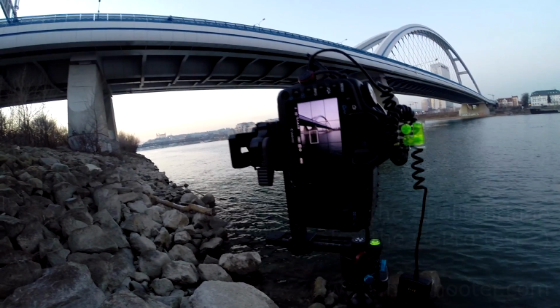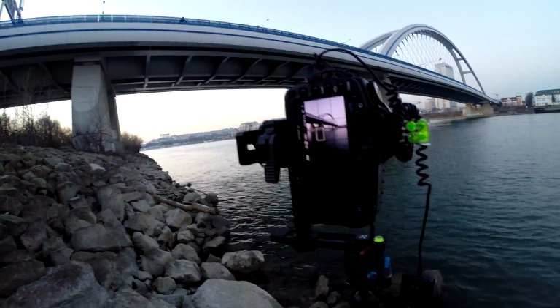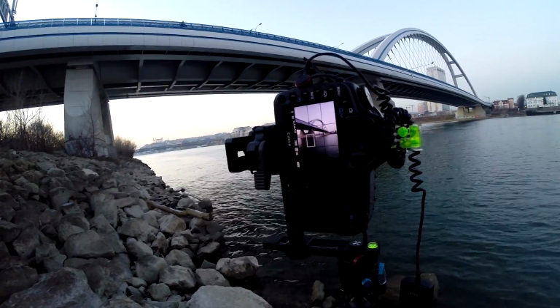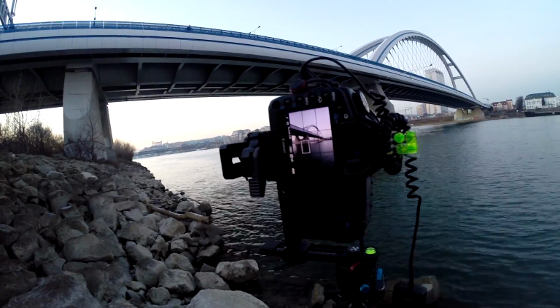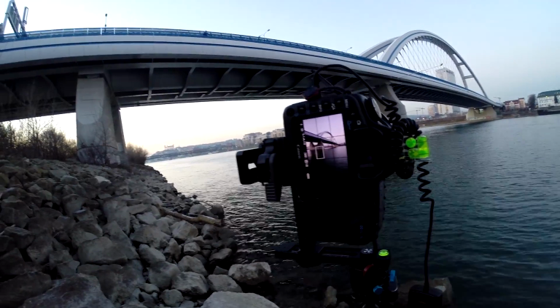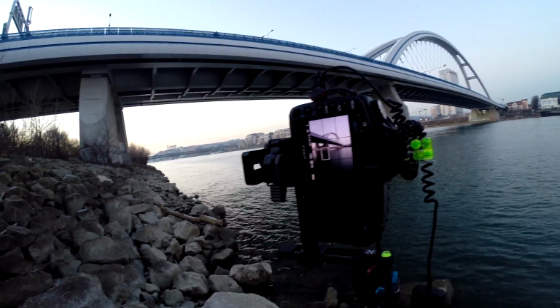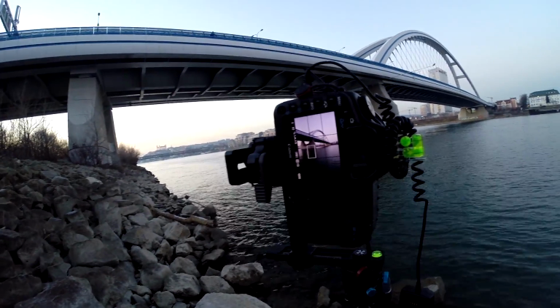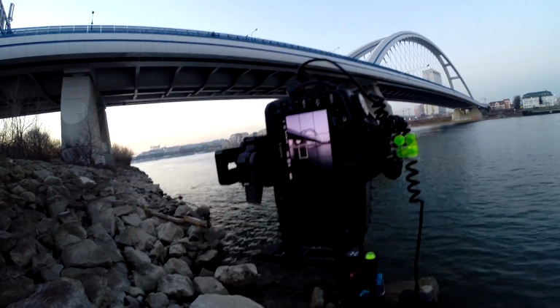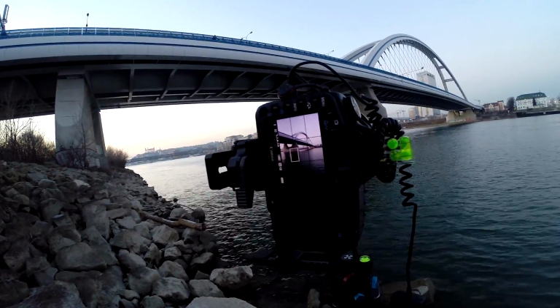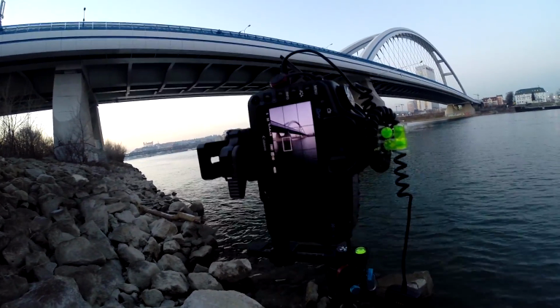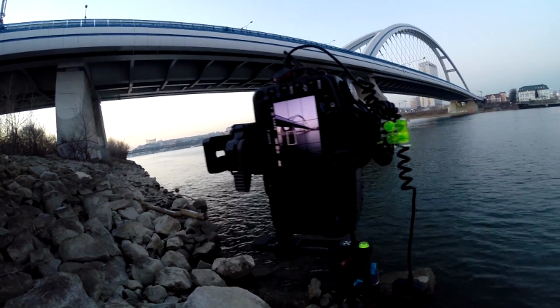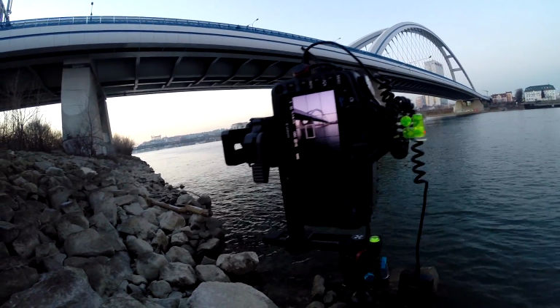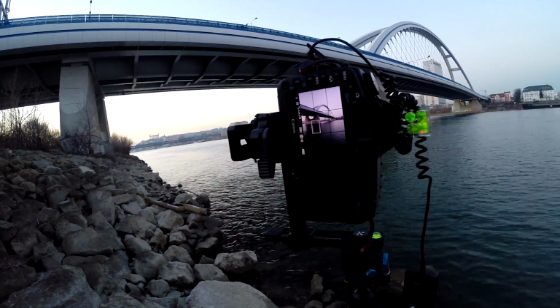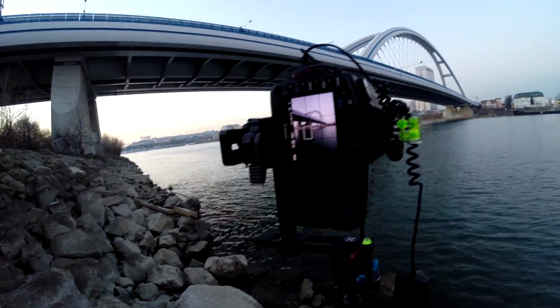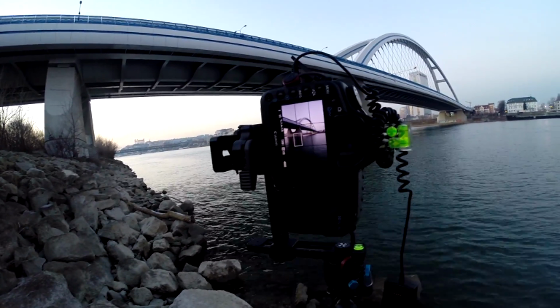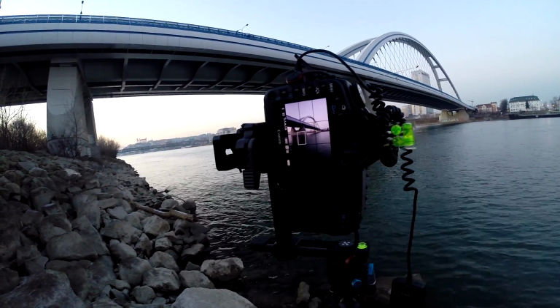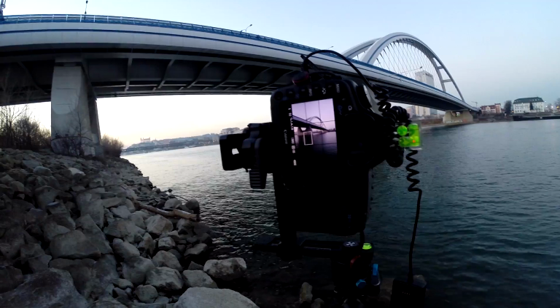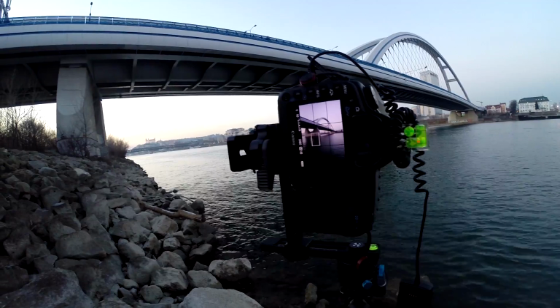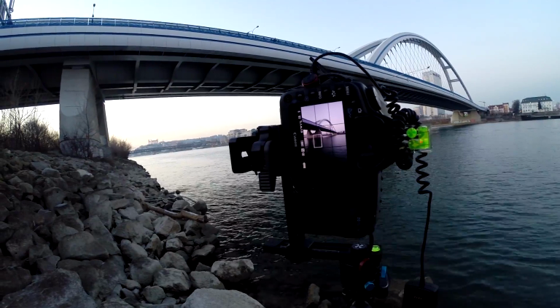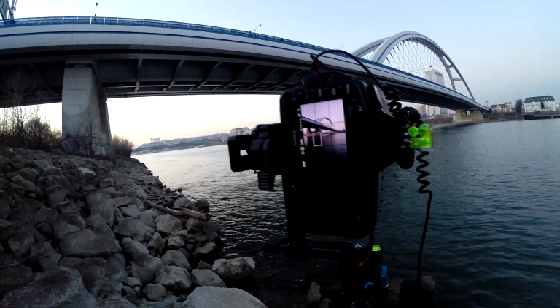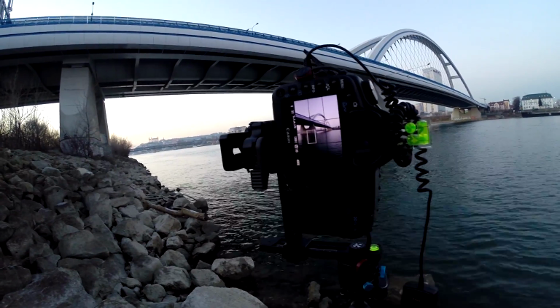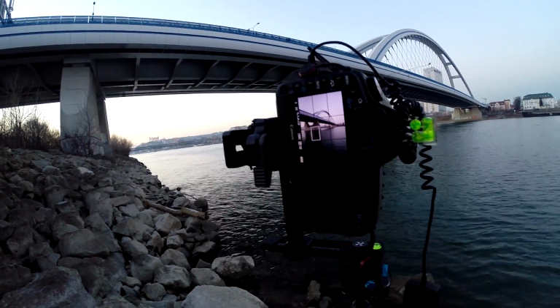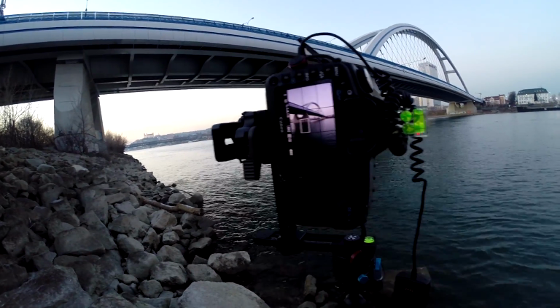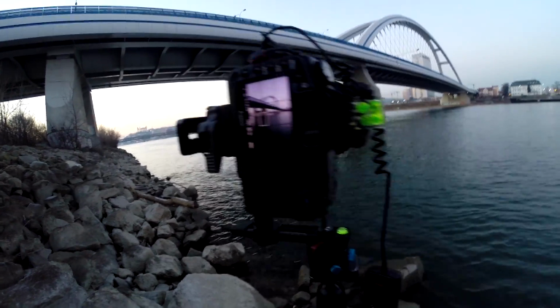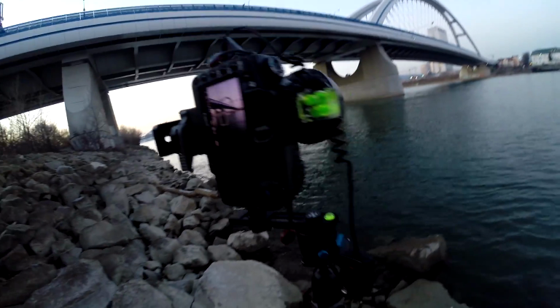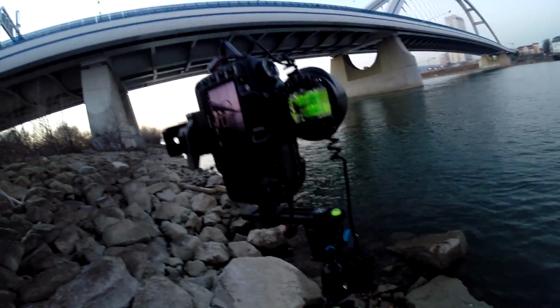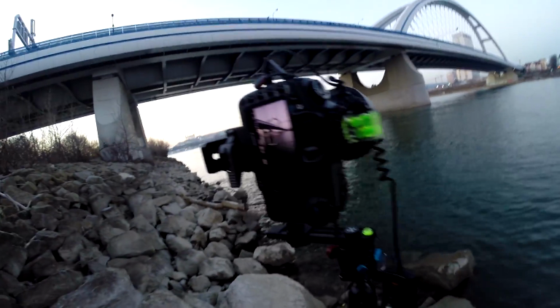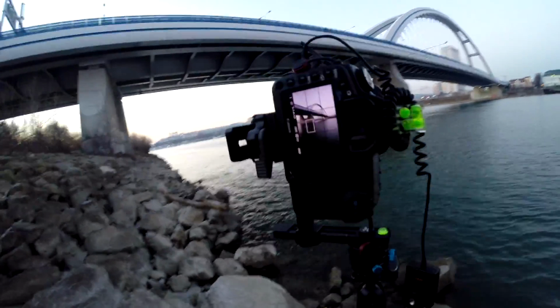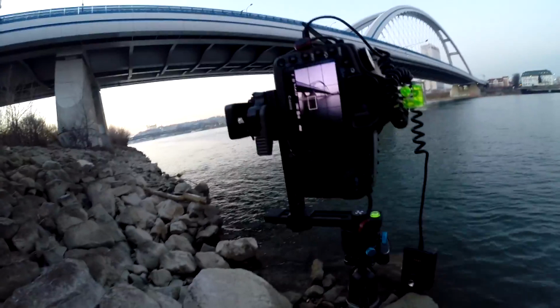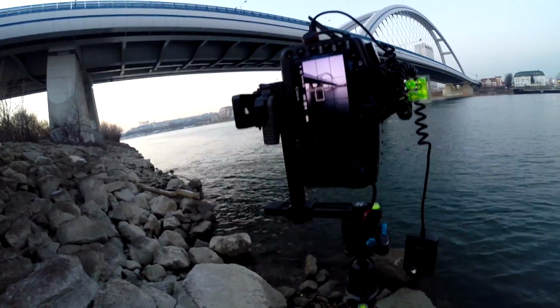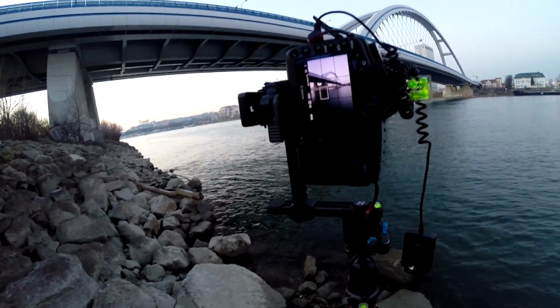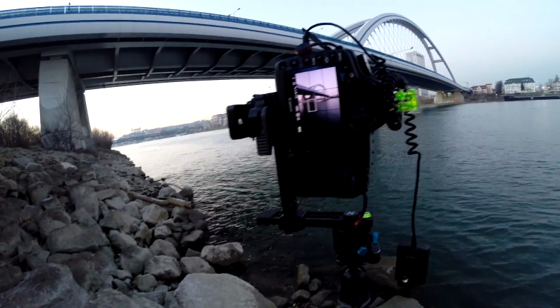Standing here in the cold, waiting for the blue hour, I thought I'd show you a little how I take my photos and how I set up my camera, so the time passes quickly.